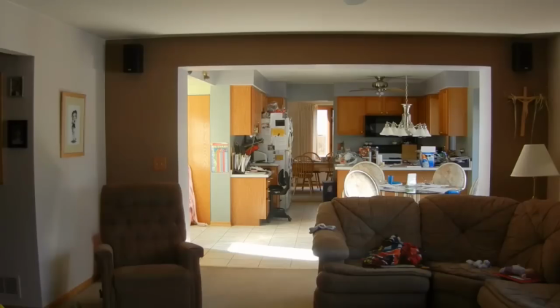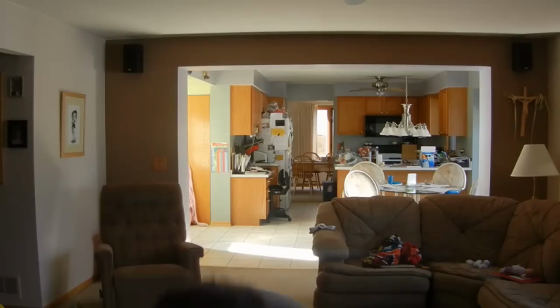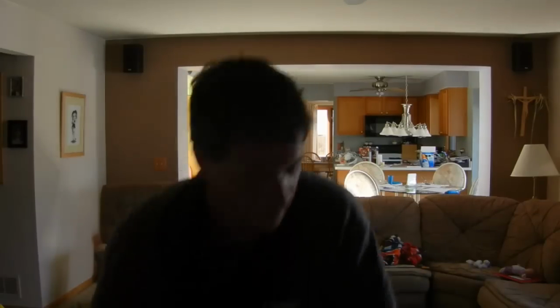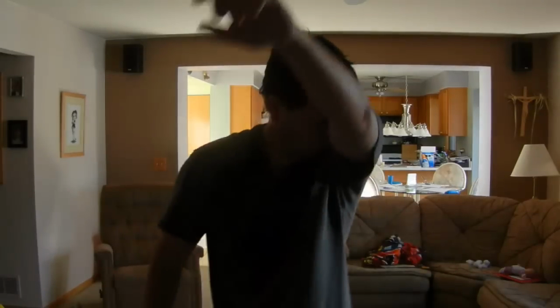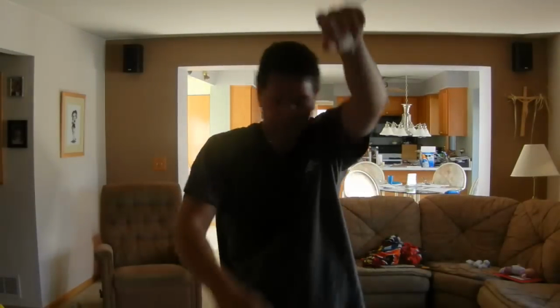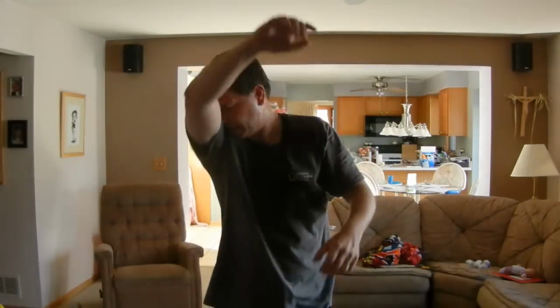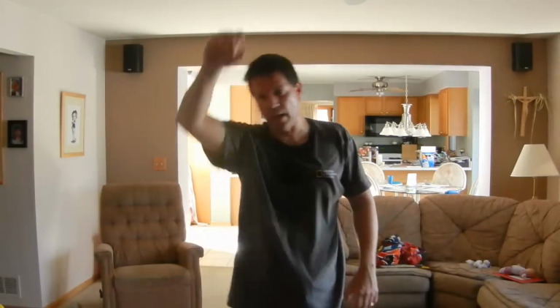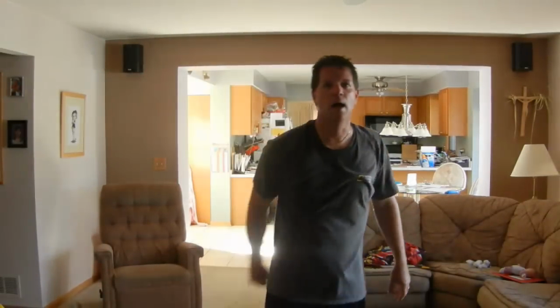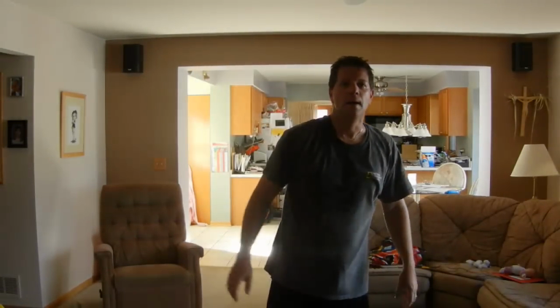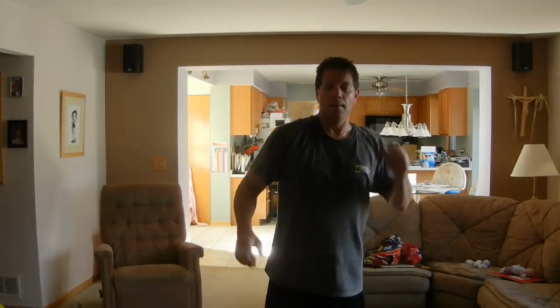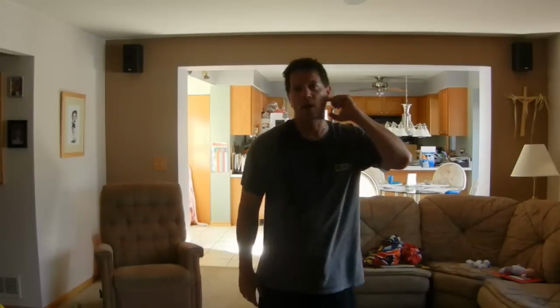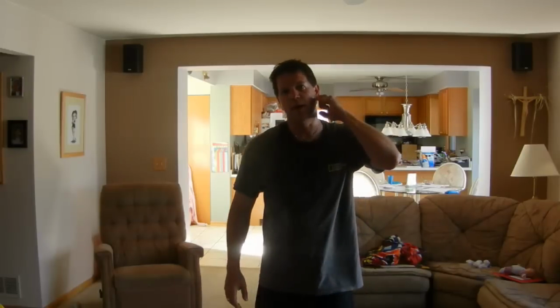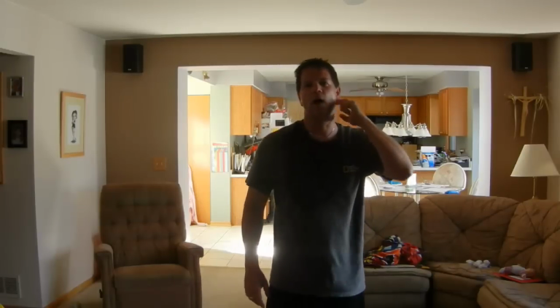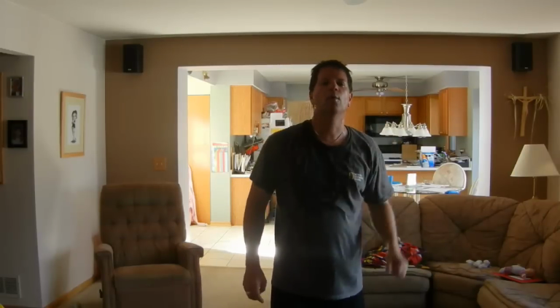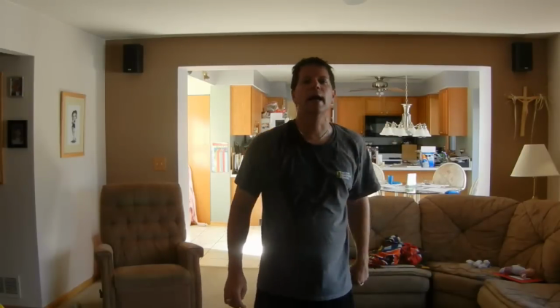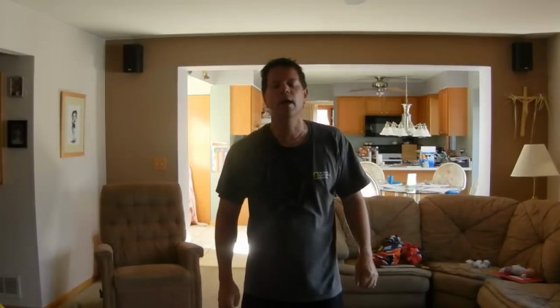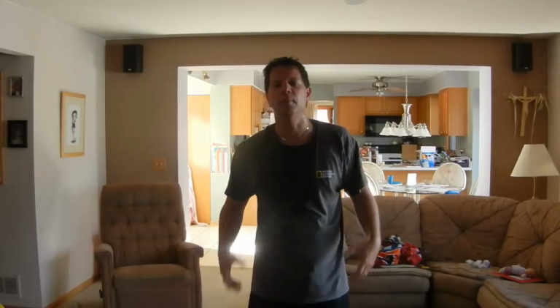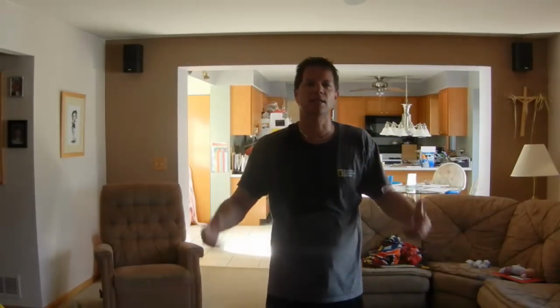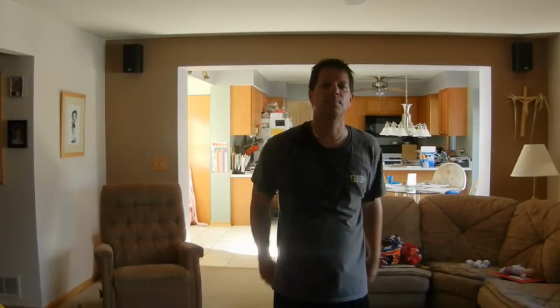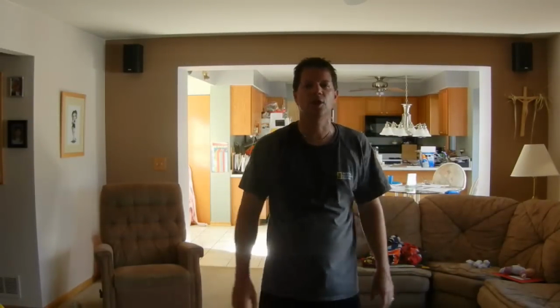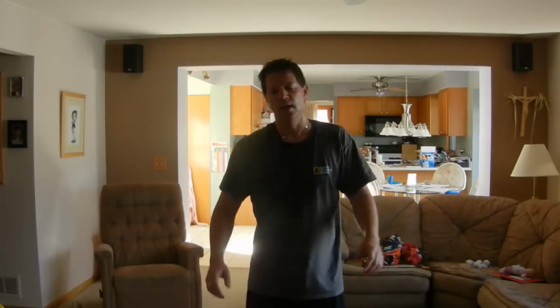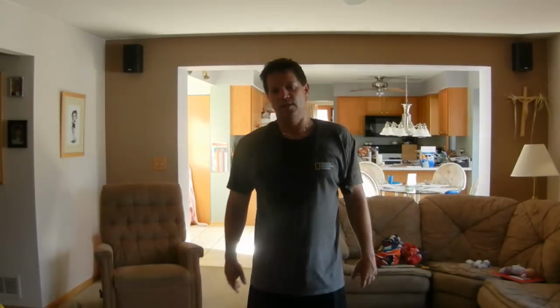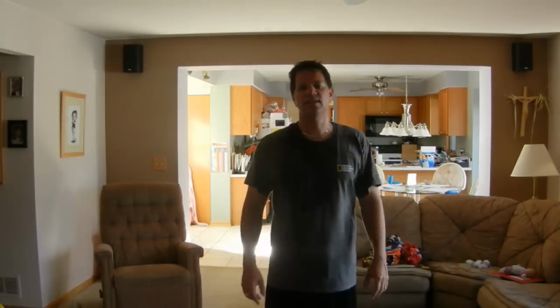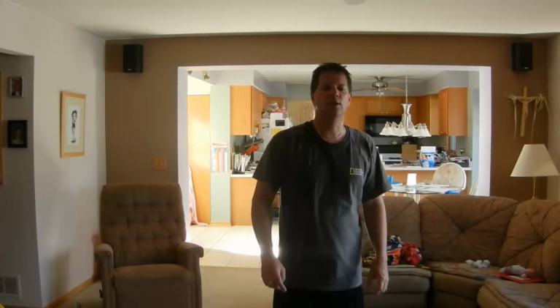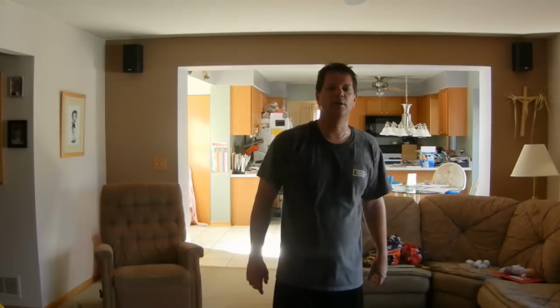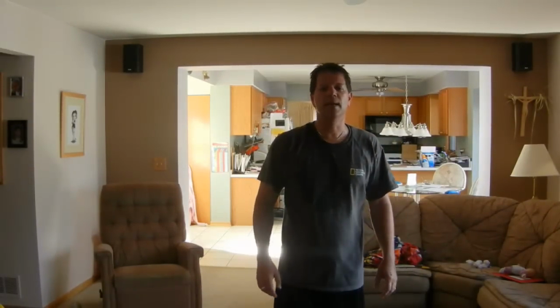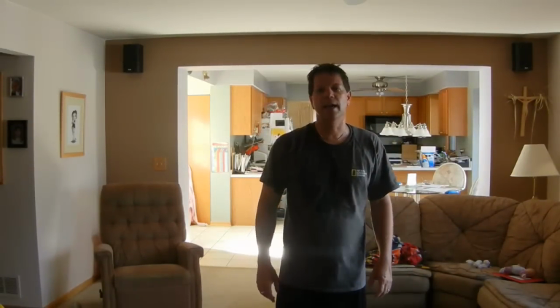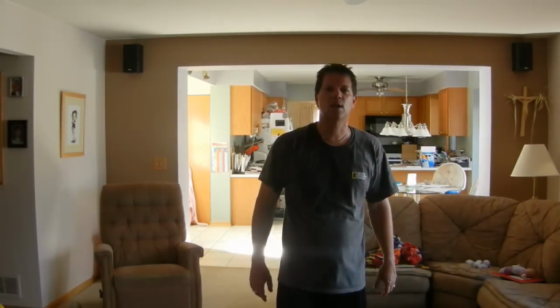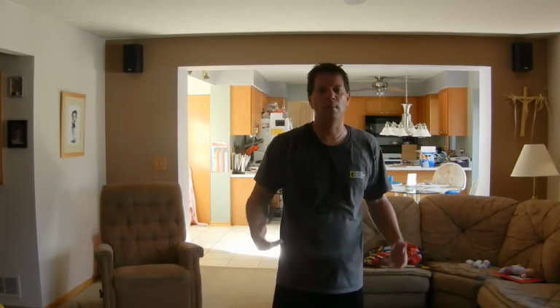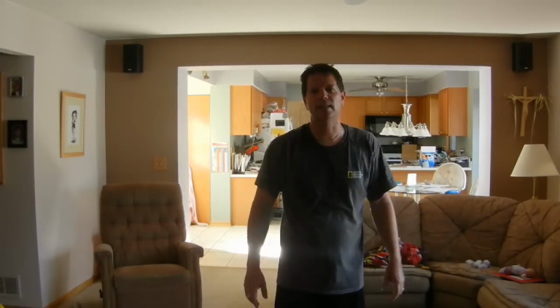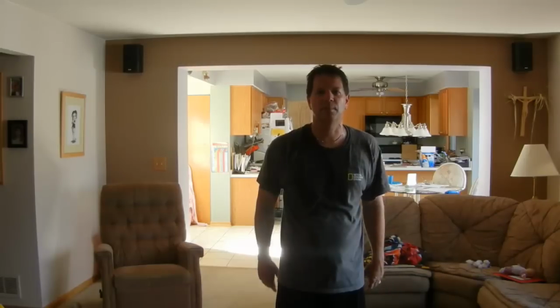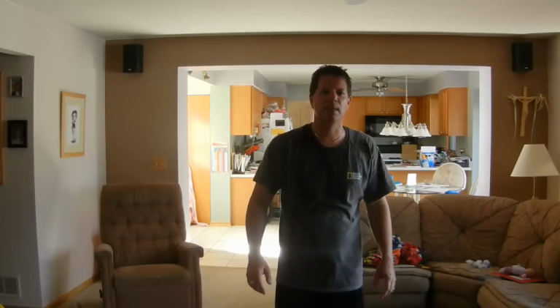Hello. People always want to know how I work out and practice my speech. So this is actually what I do: the P90X, while practicing my speech.